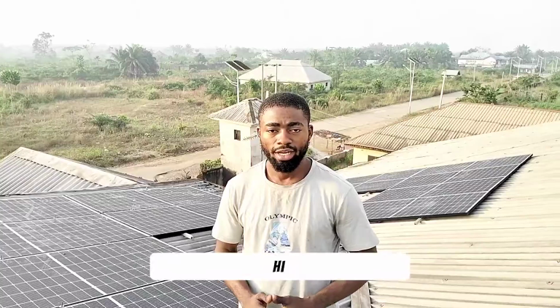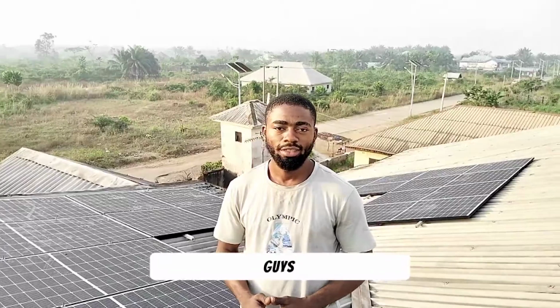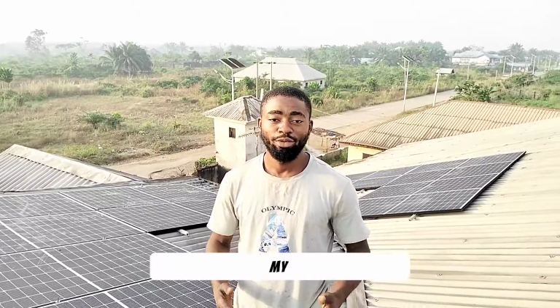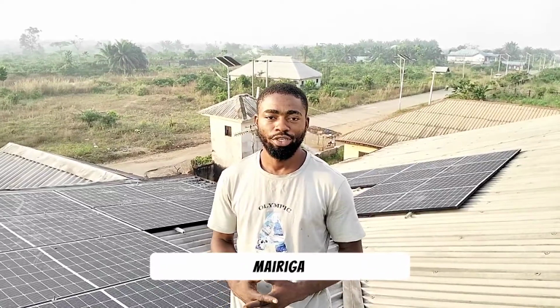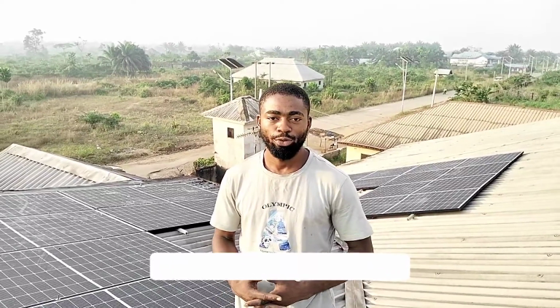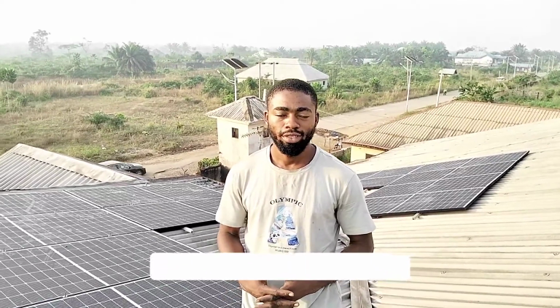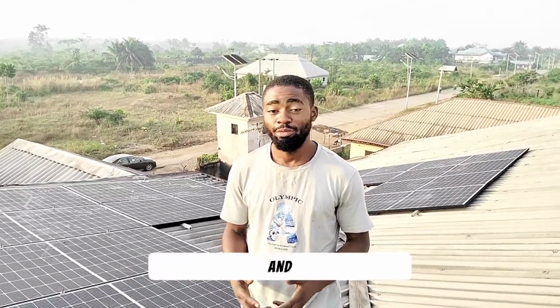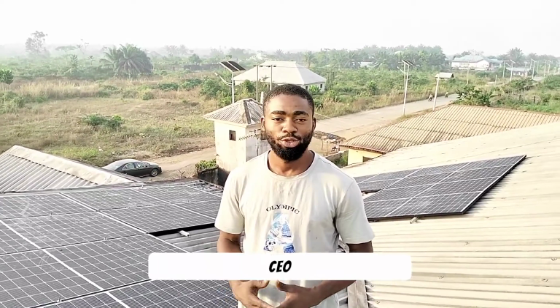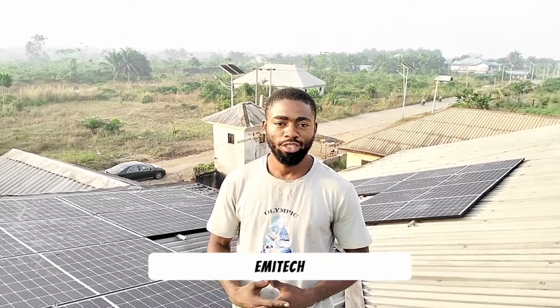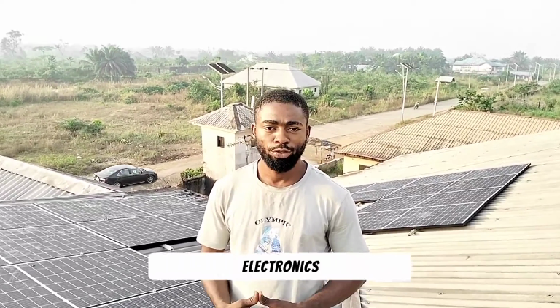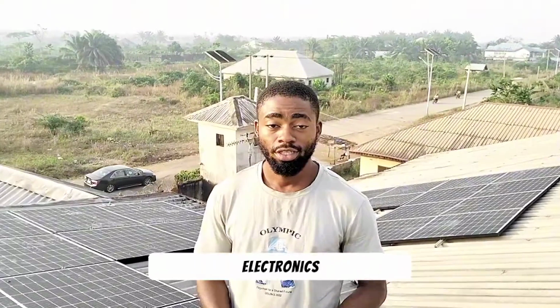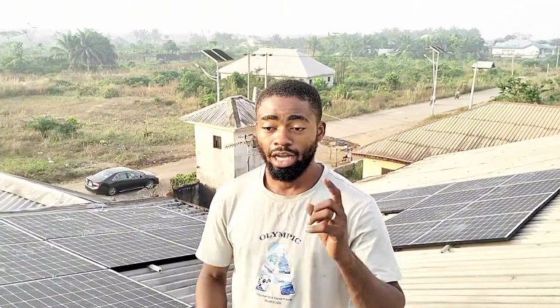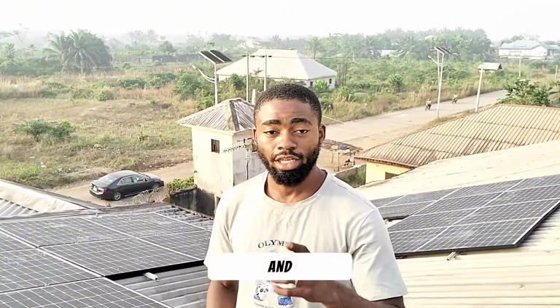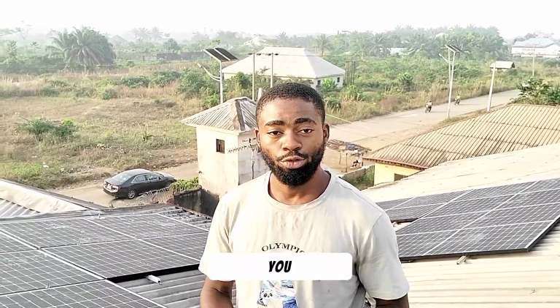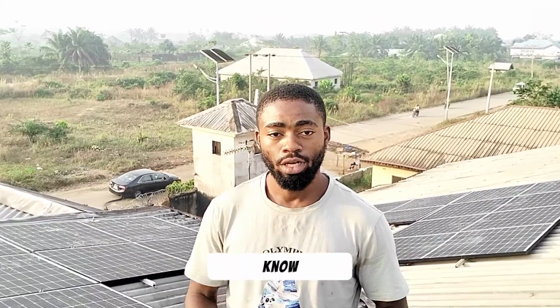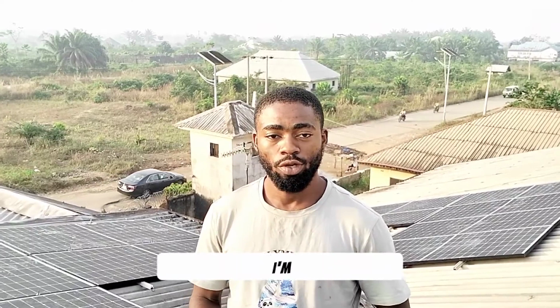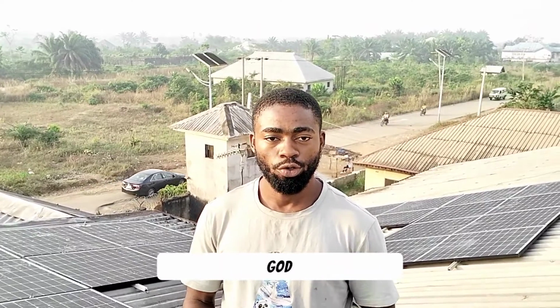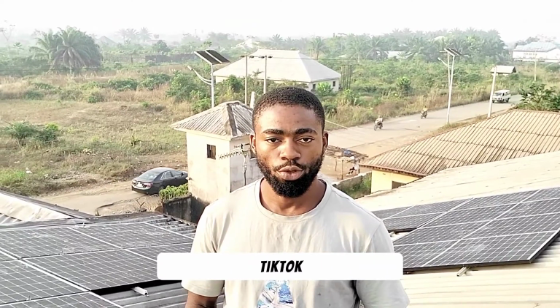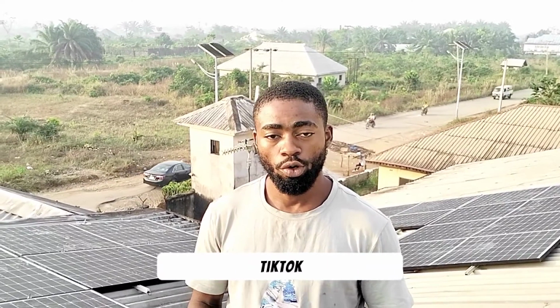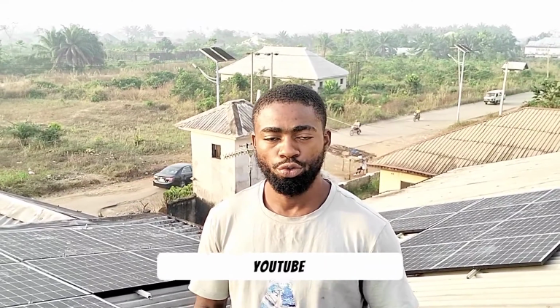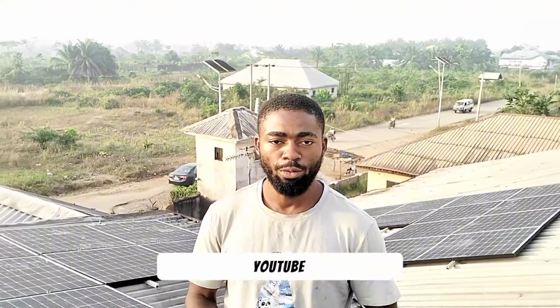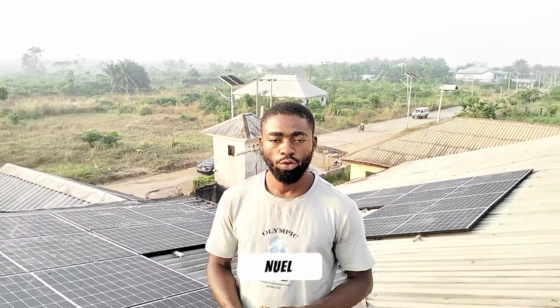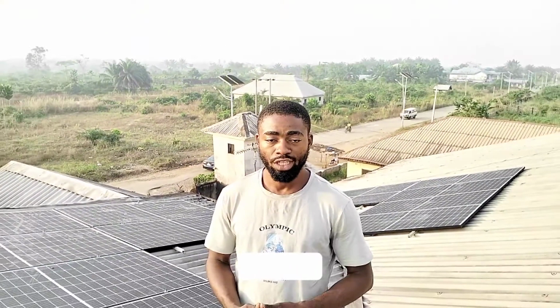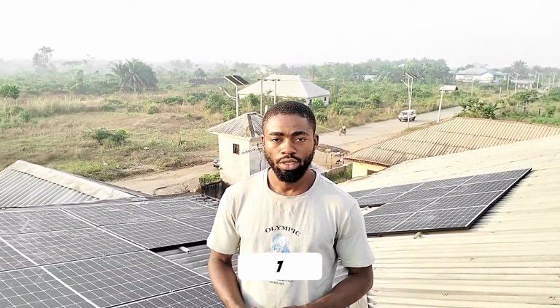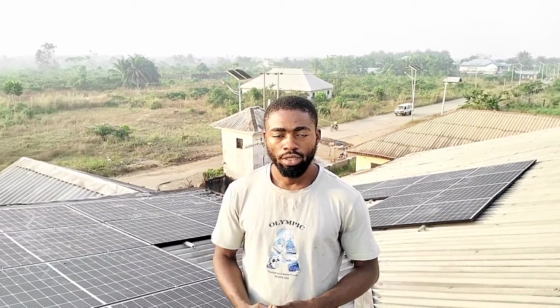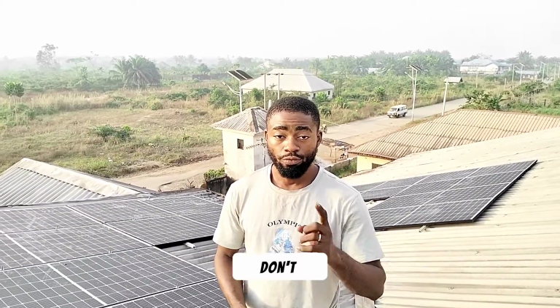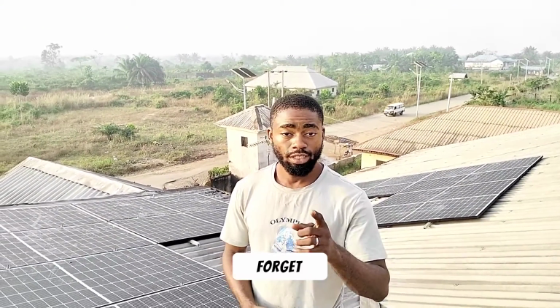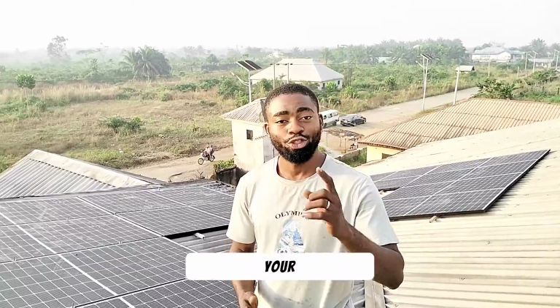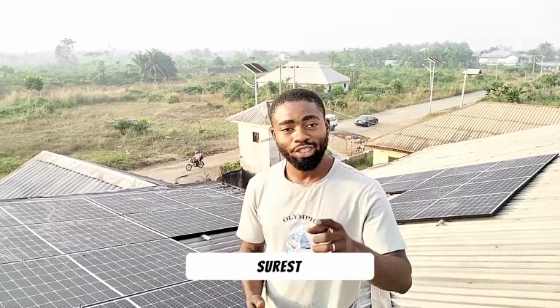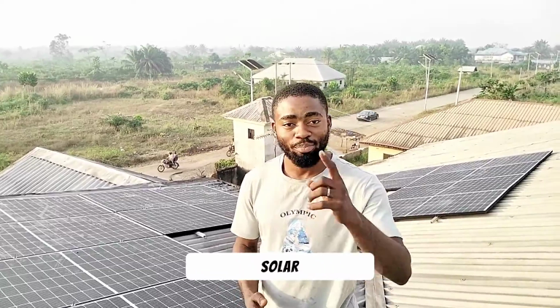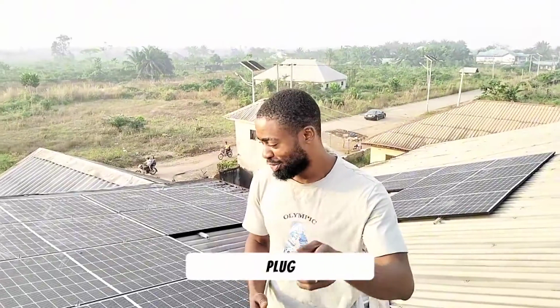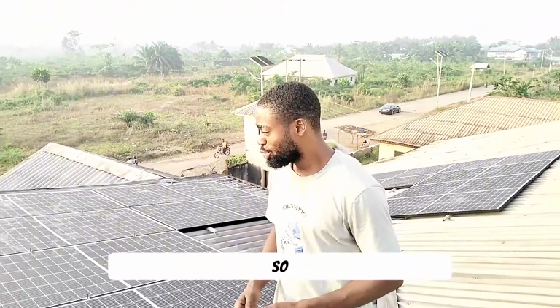Hi guys, my name is Merida Emmanuel, and I am the CEO of Emitech Electronics. As you all know, I'm SolarGod on TikTok and Noel007 on YouTube. Don't forget, I'm your surest solar plug.